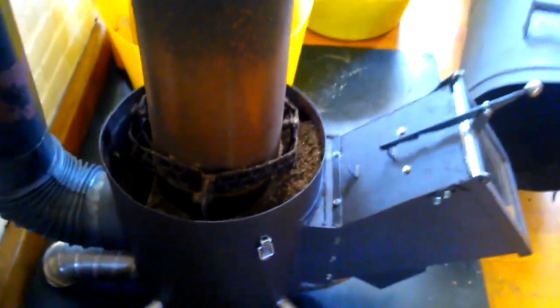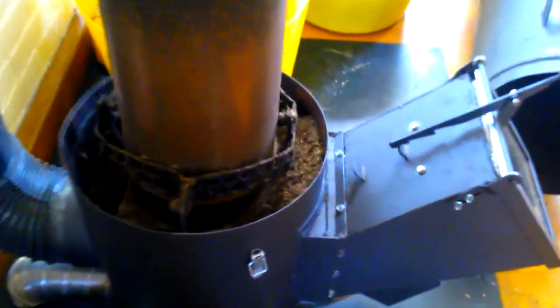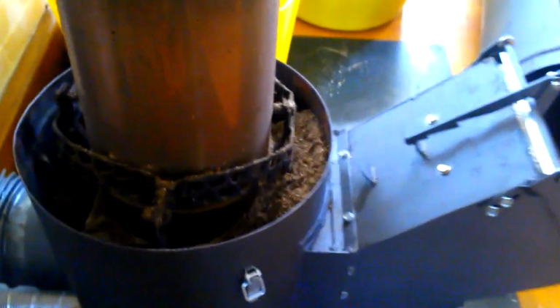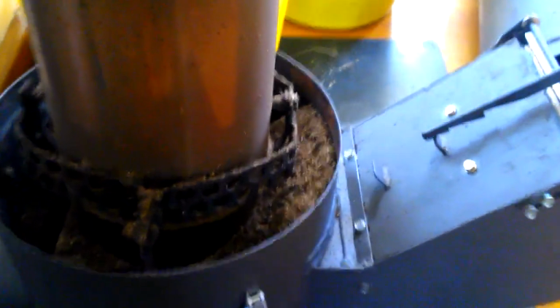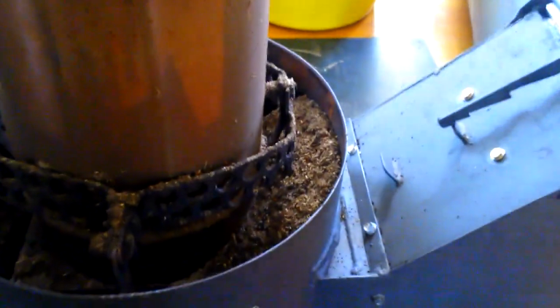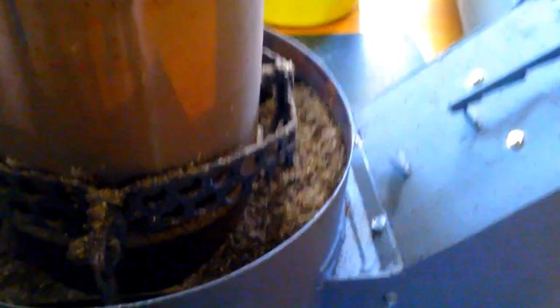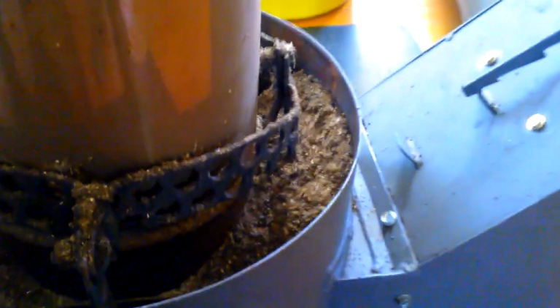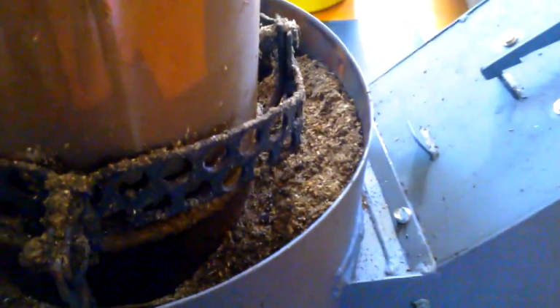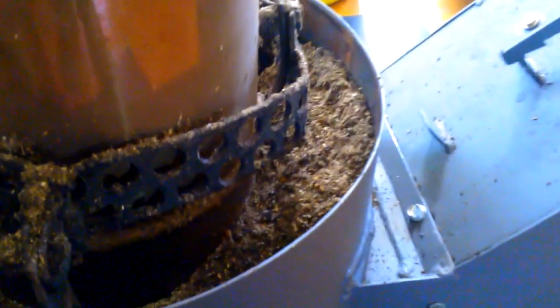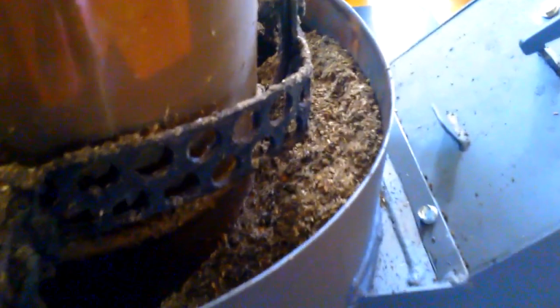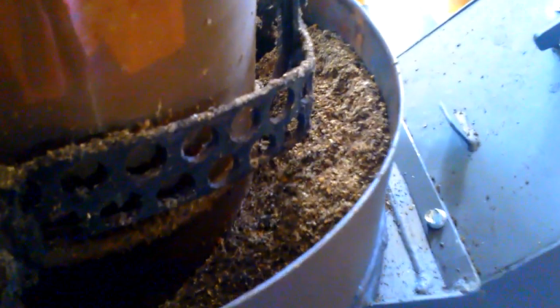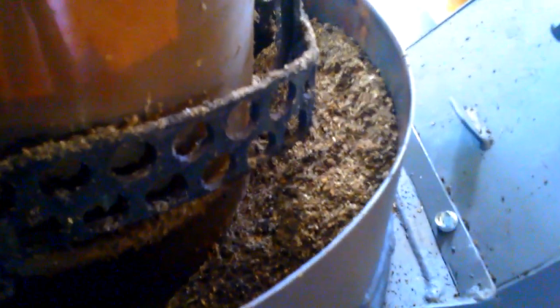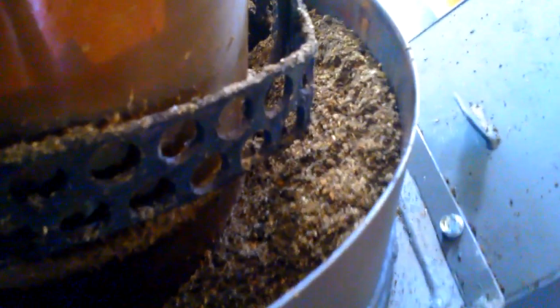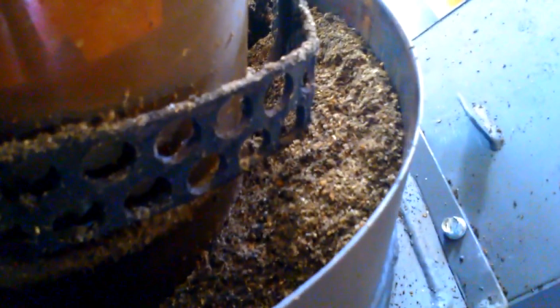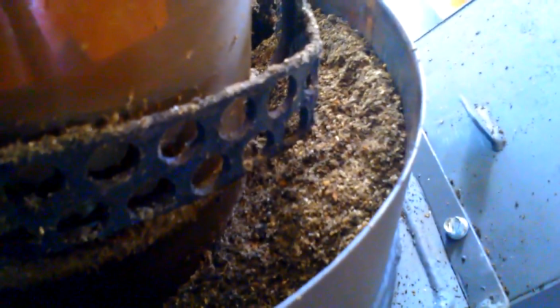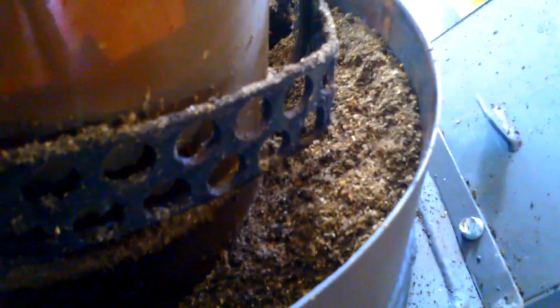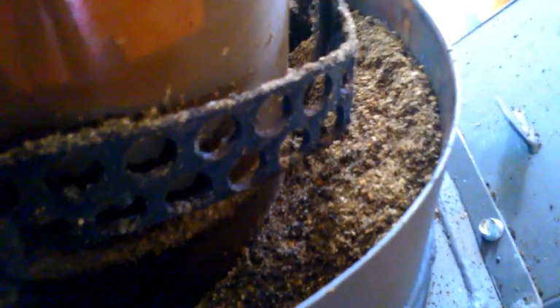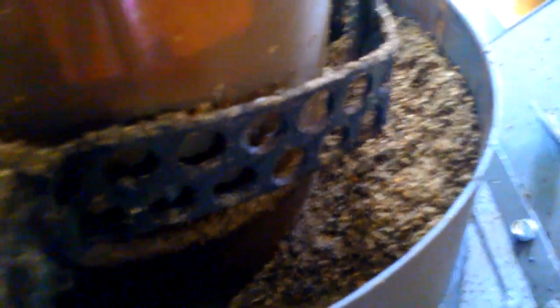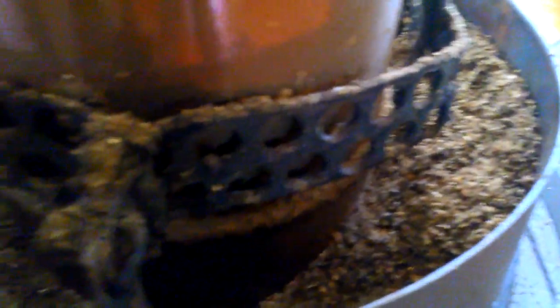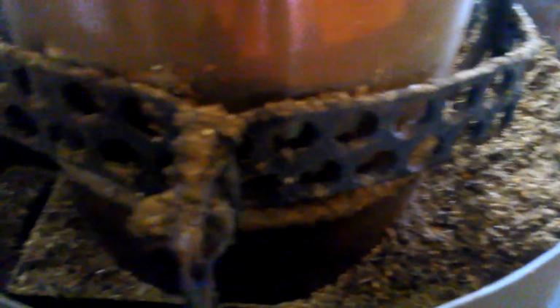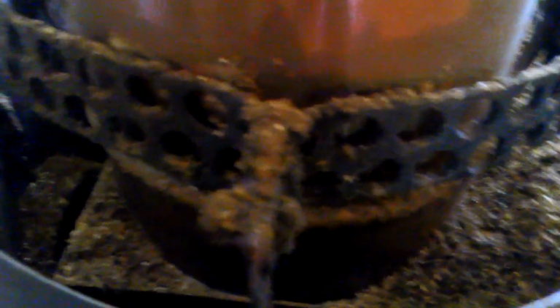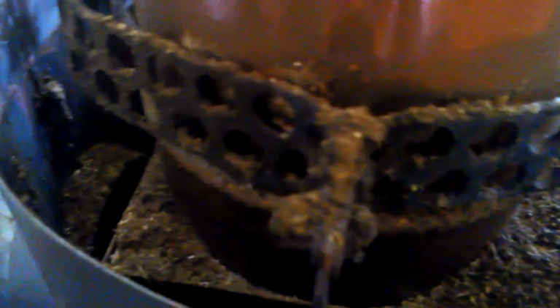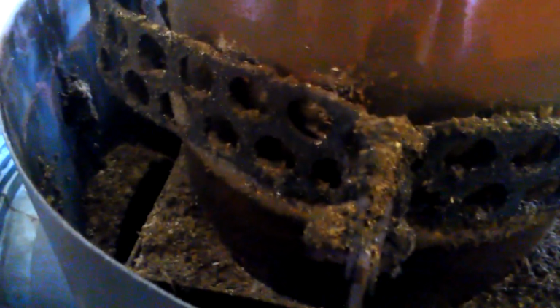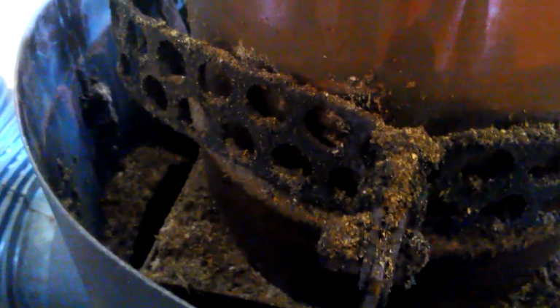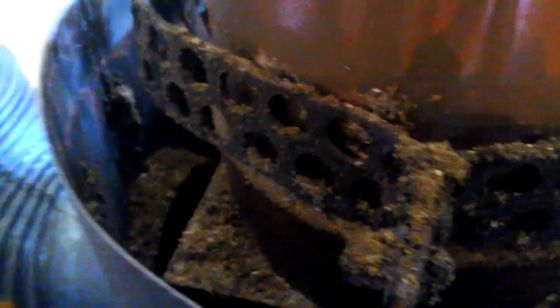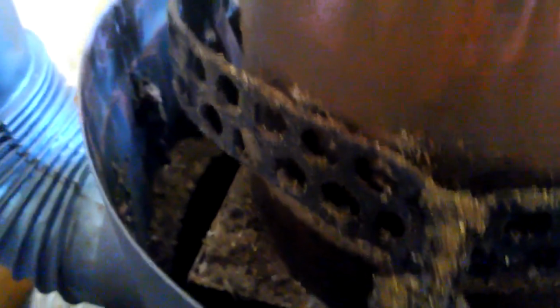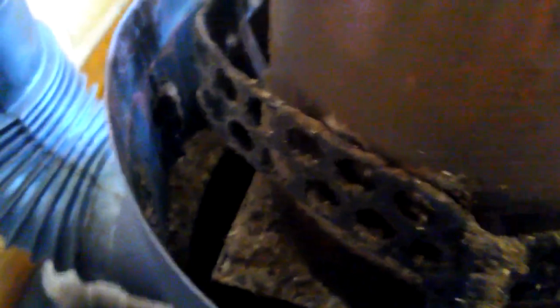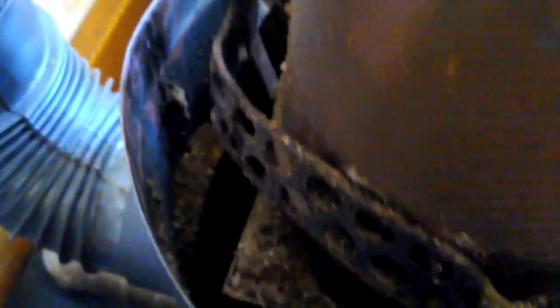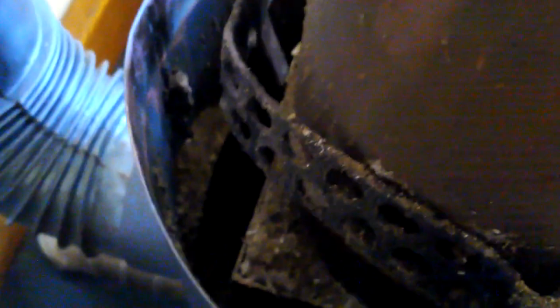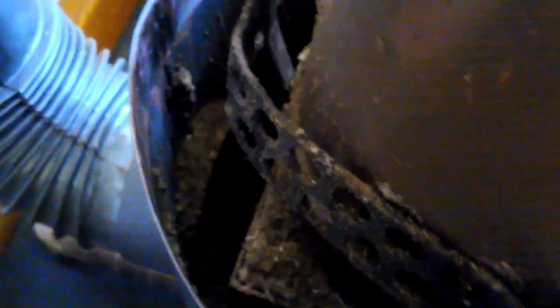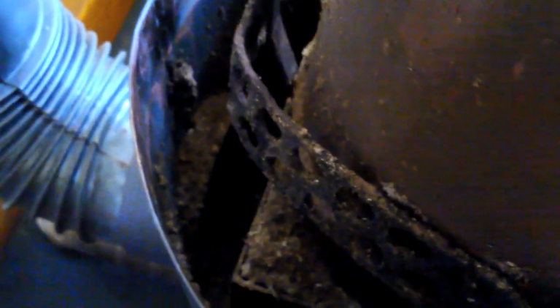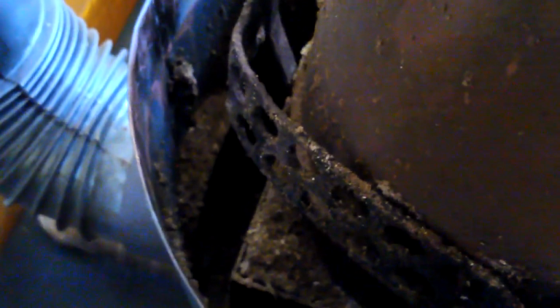There is some ash collected on the concrete combustion box, and on the bottom of the case there is also some. But the floor pipe connection is free.